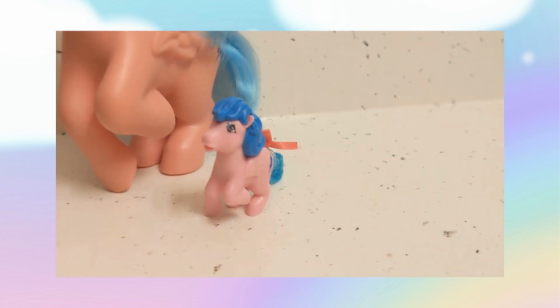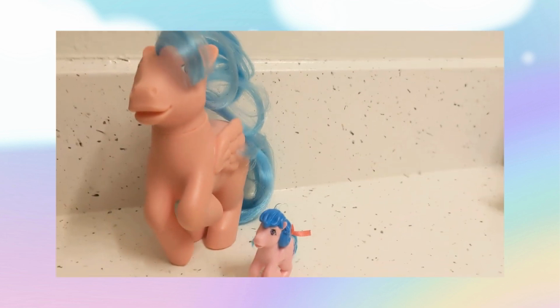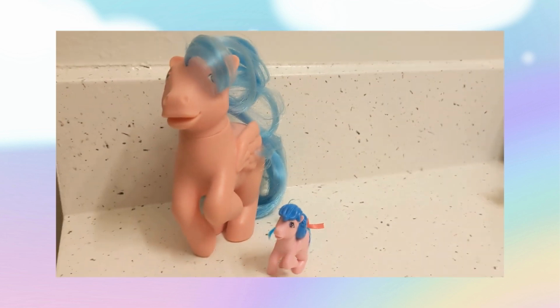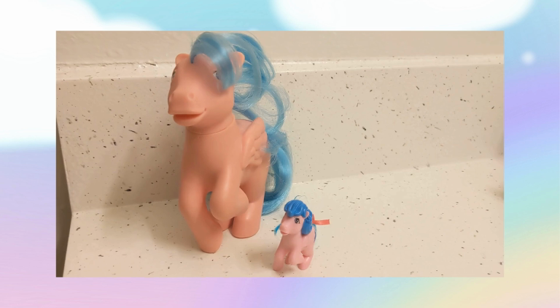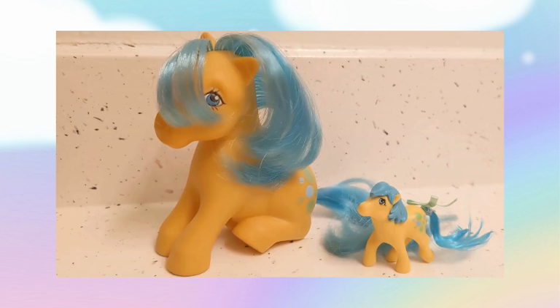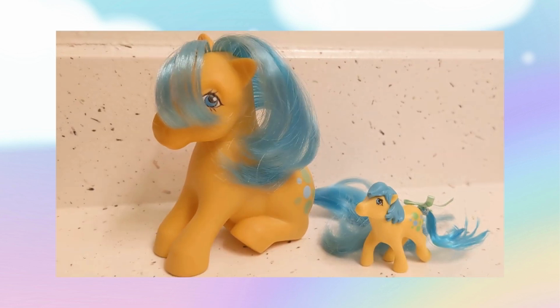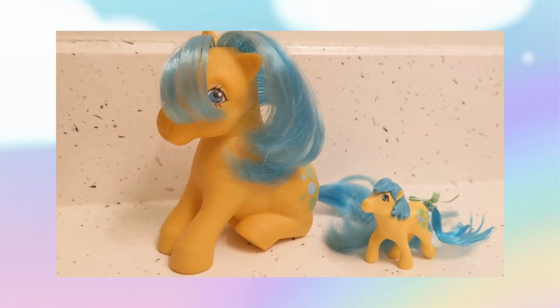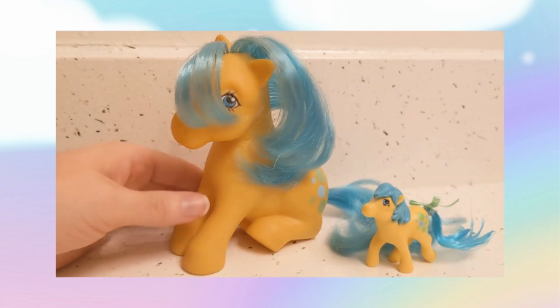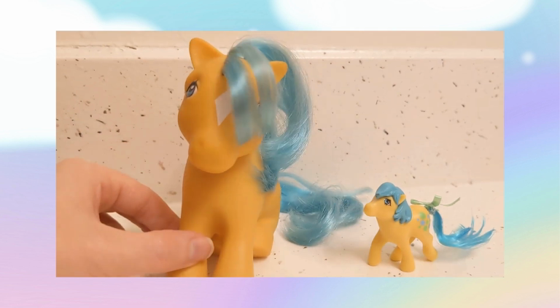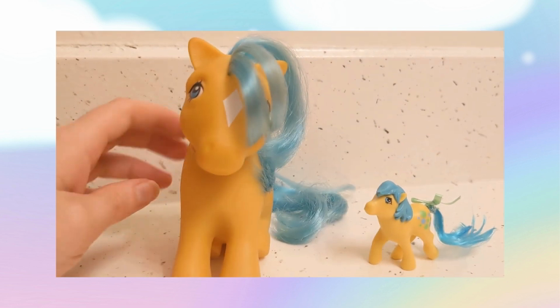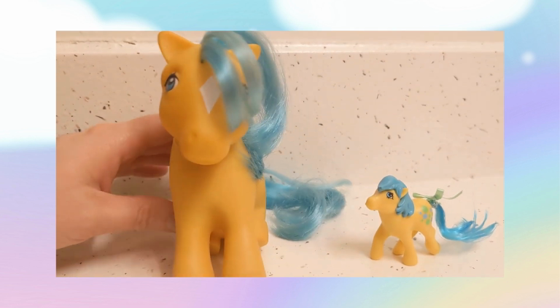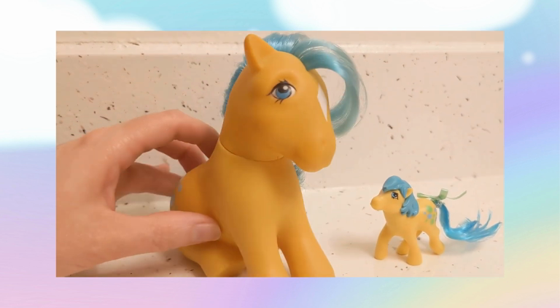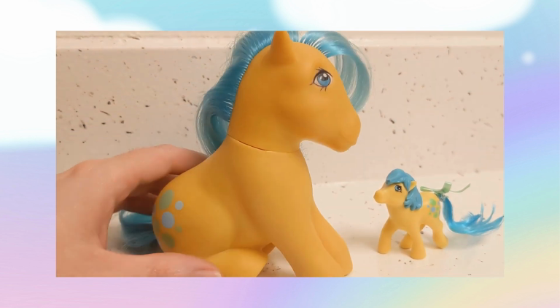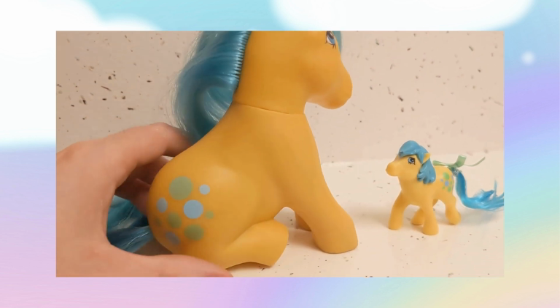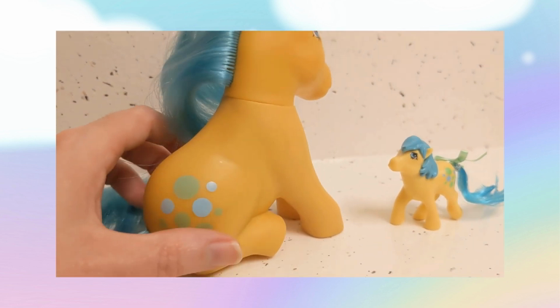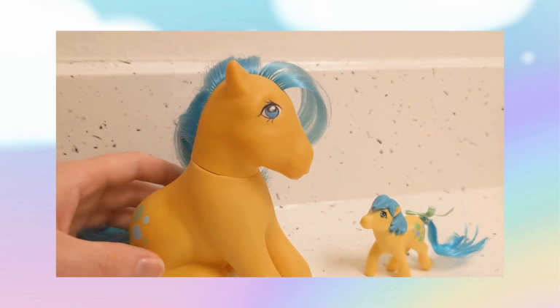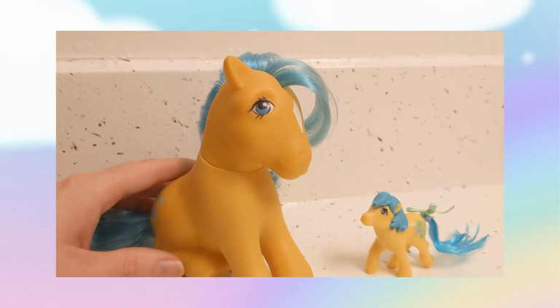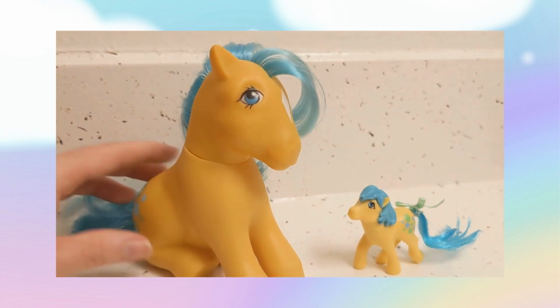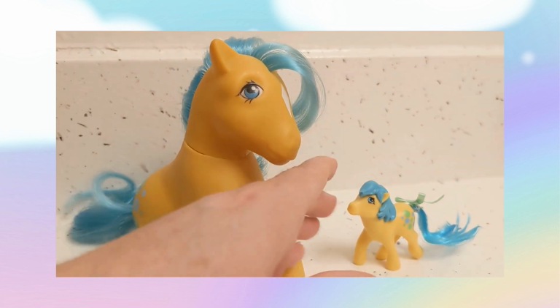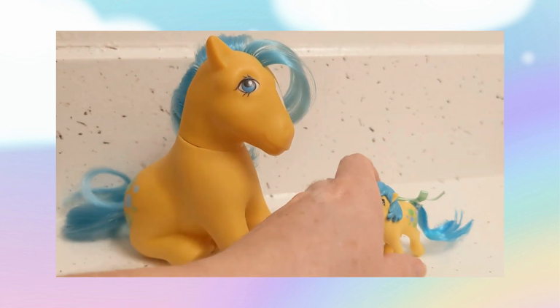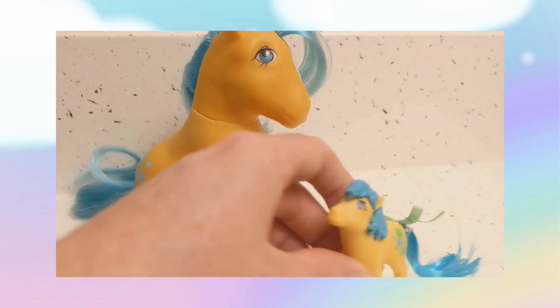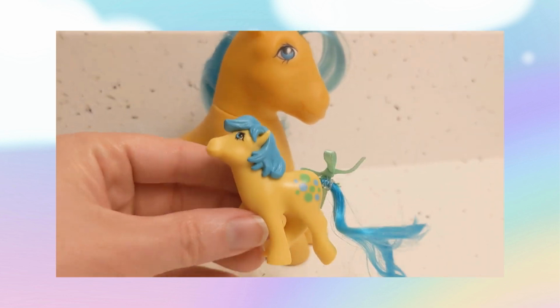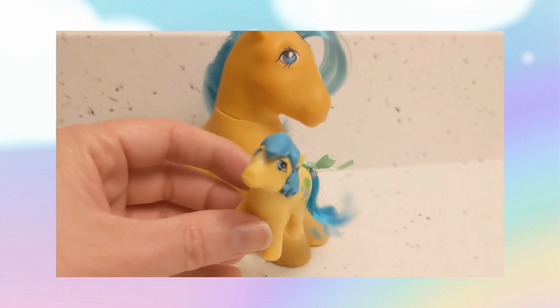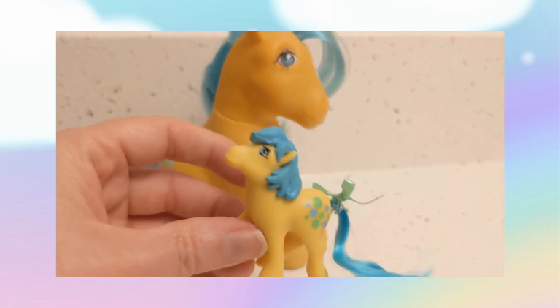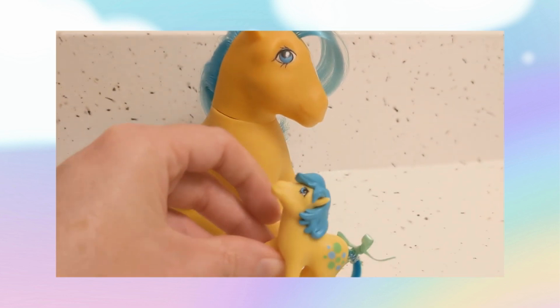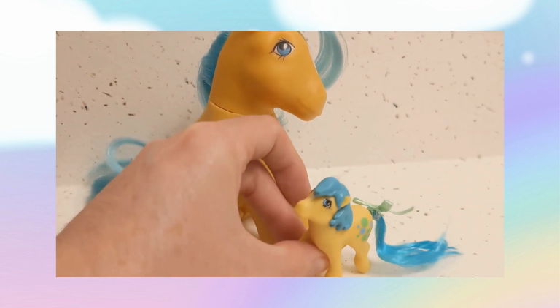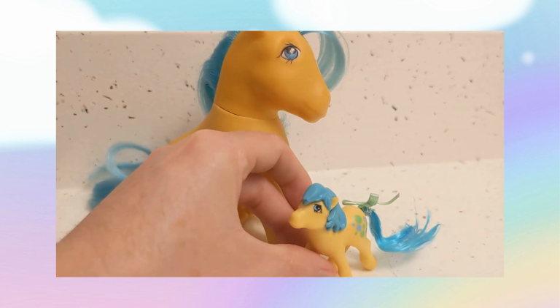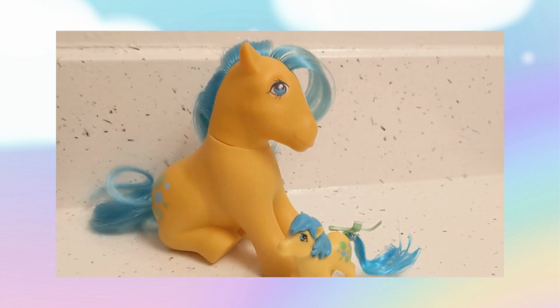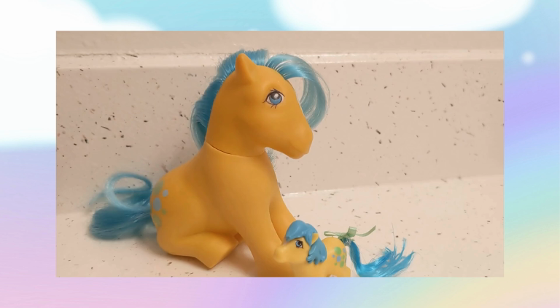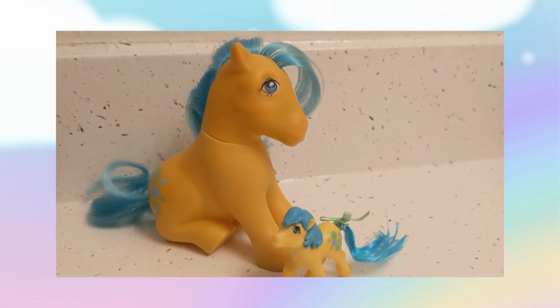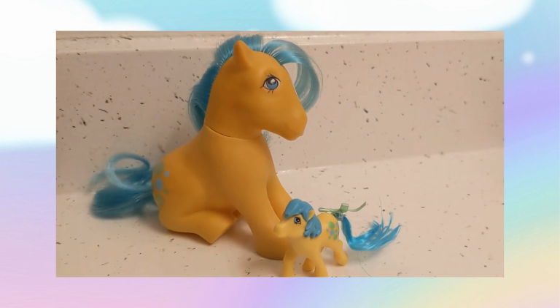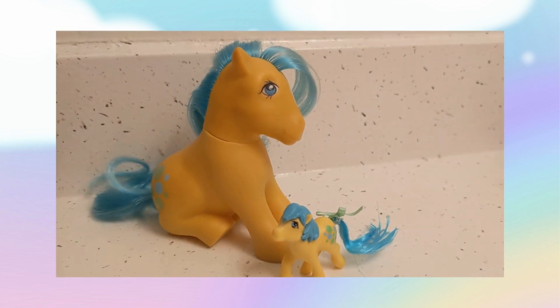Next we have Bubbles. What's interesting about Bubbles is that she was originally in a sitting pose — she was one of two ponies that came in that pose — whereas the mini one is in the standing pose. So those are my mini G1 My Little Ponies.